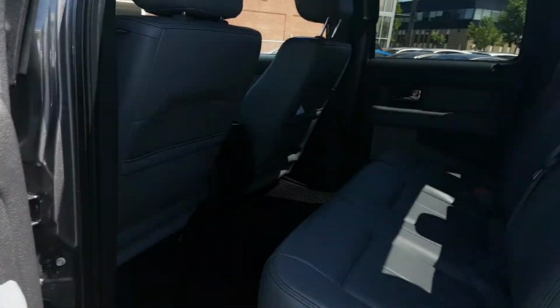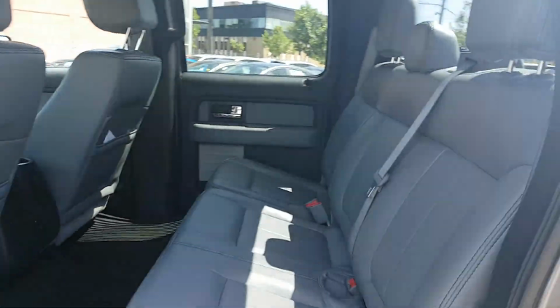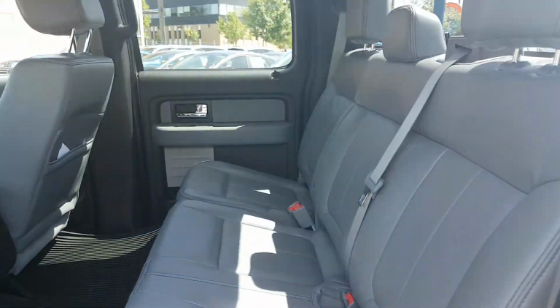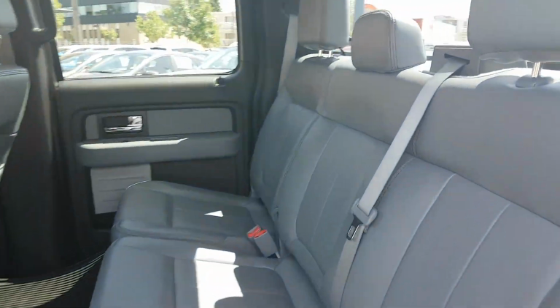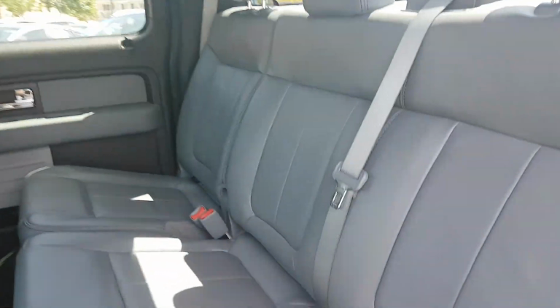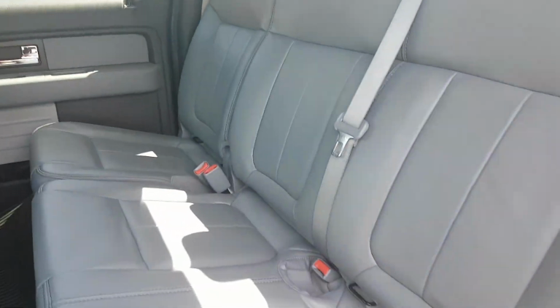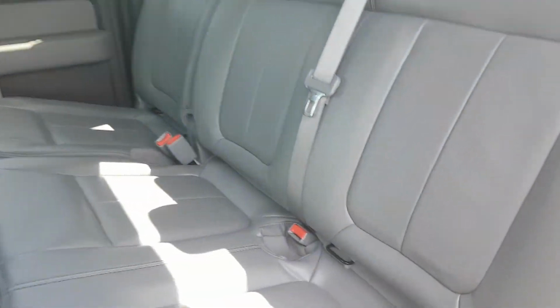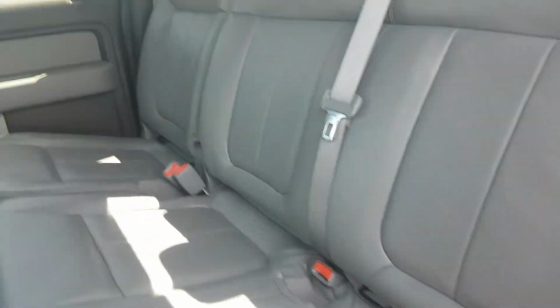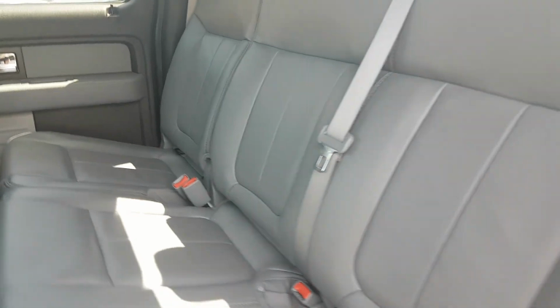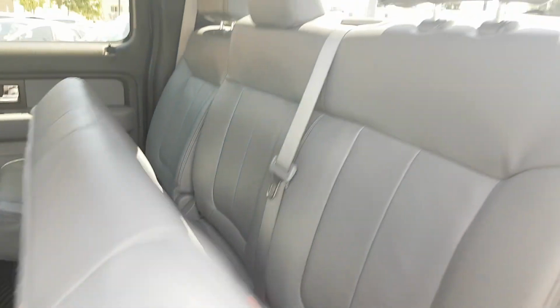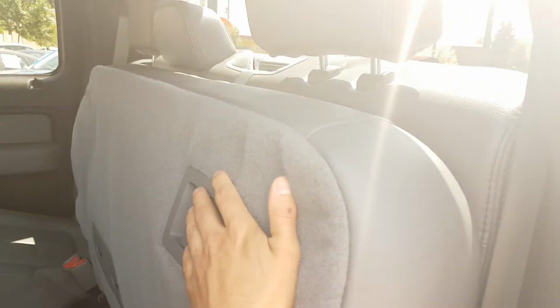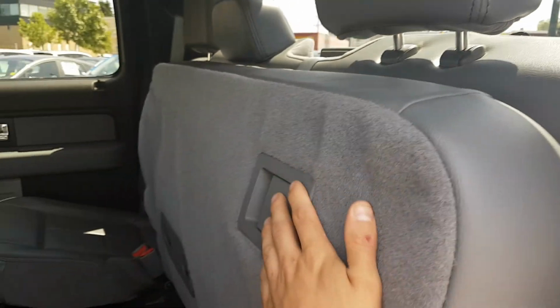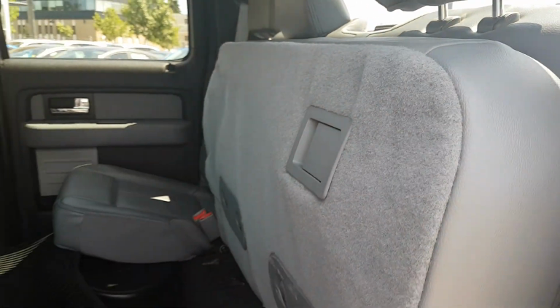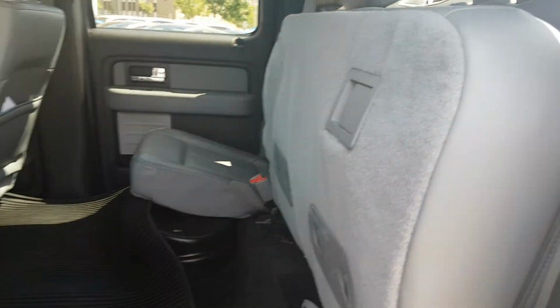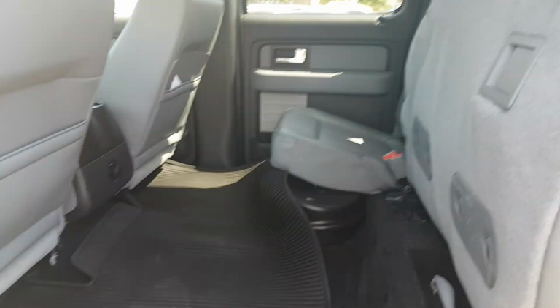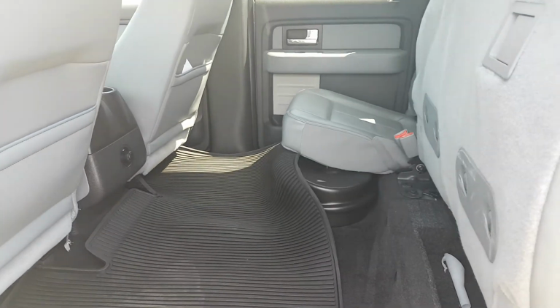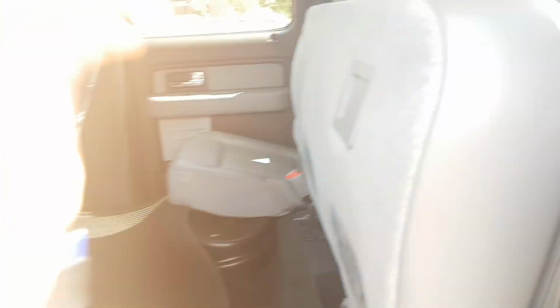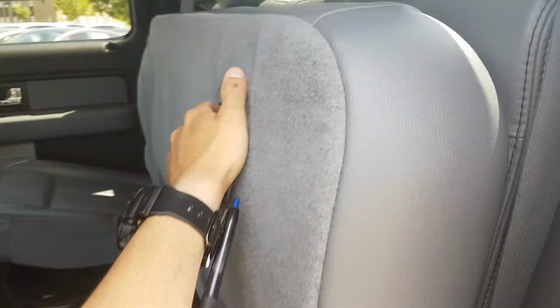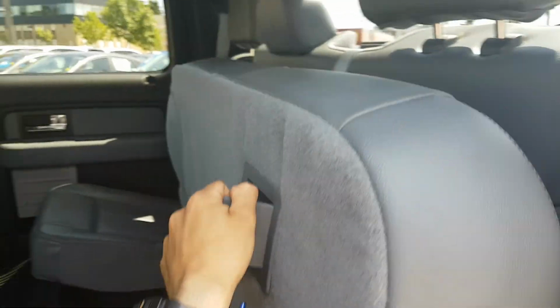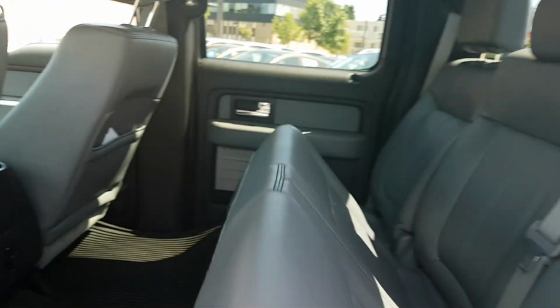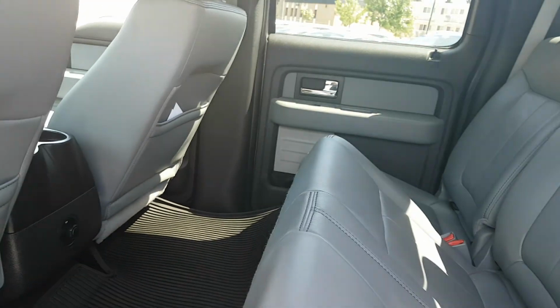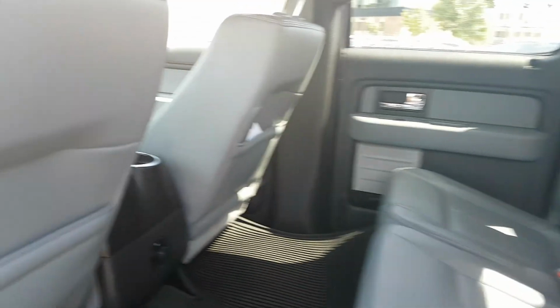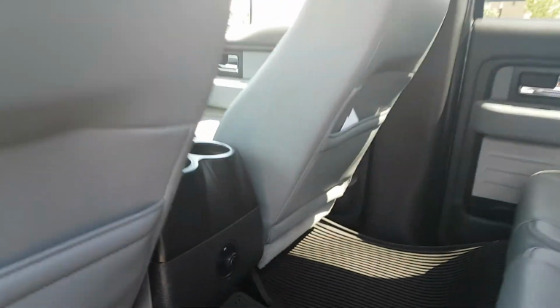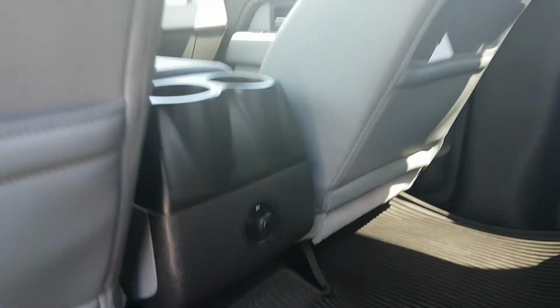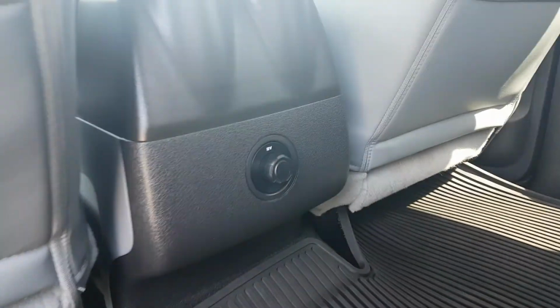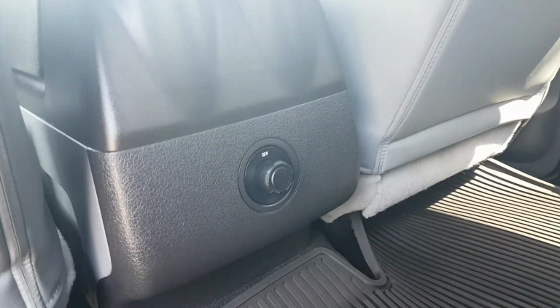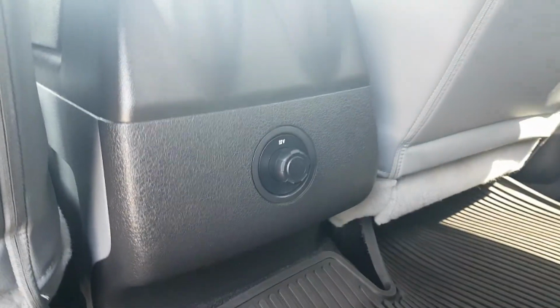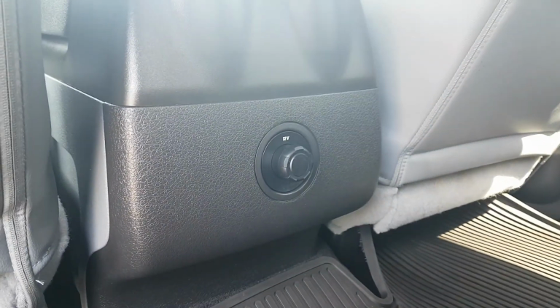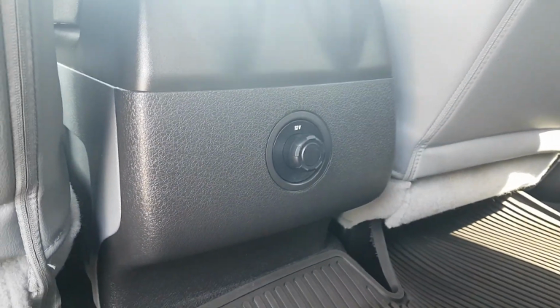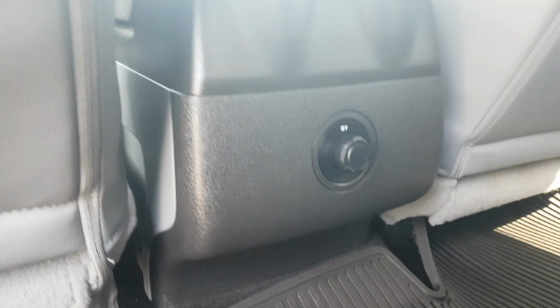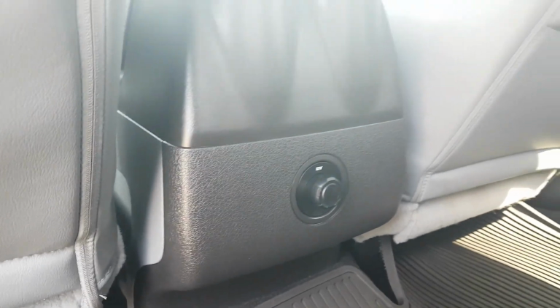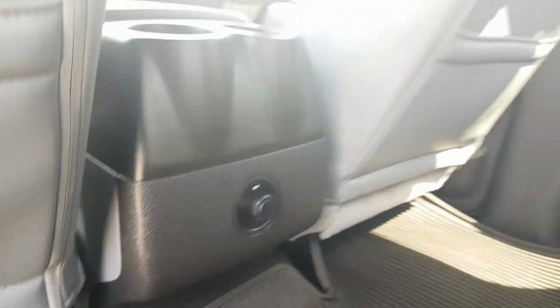Moving along to the back seat, you have your grey leather interior with a 60-40 split, which raises up for extra room when needed and flips down very easily. Coming up to the back, you have your 12-volt charging port, which will keep you powered on the go.